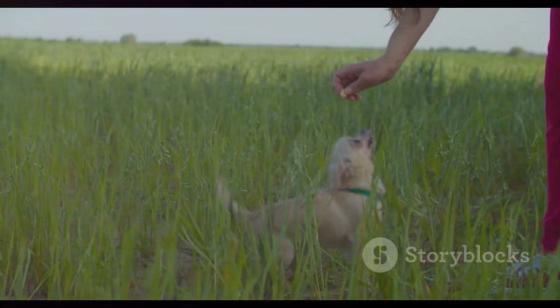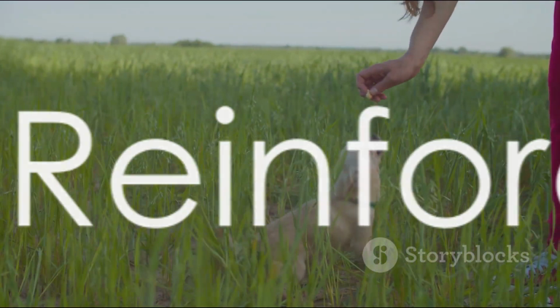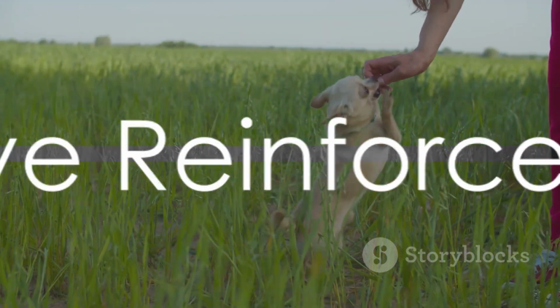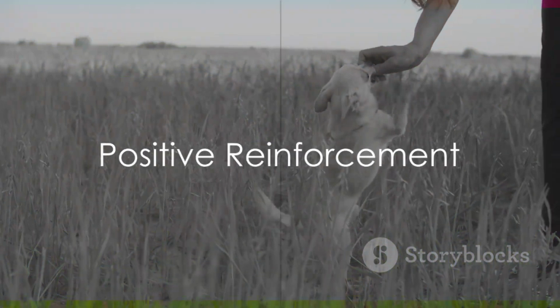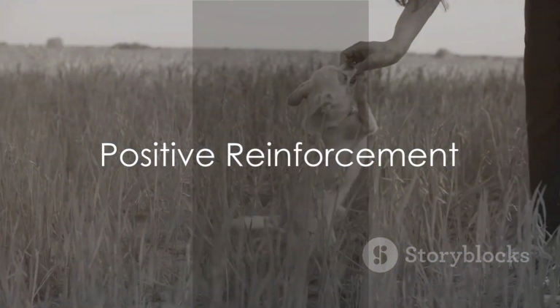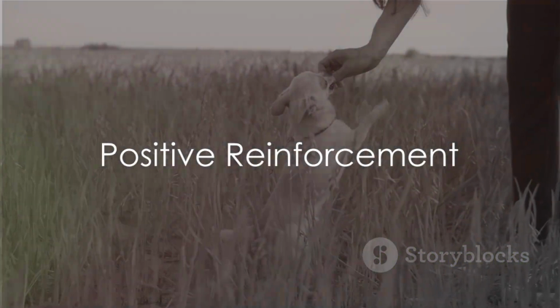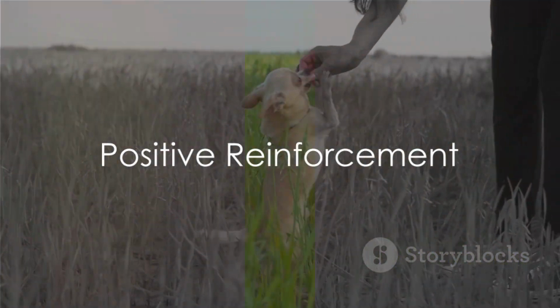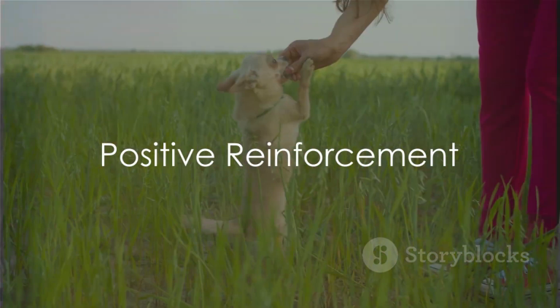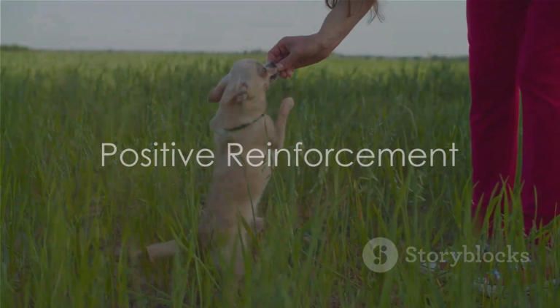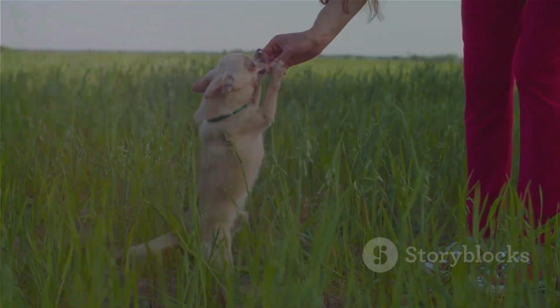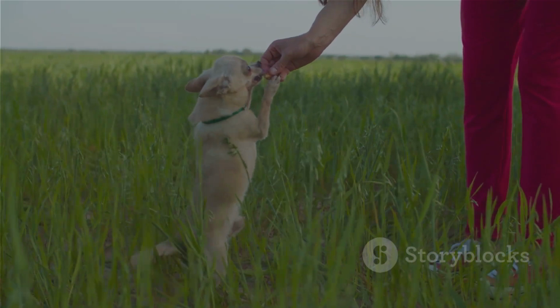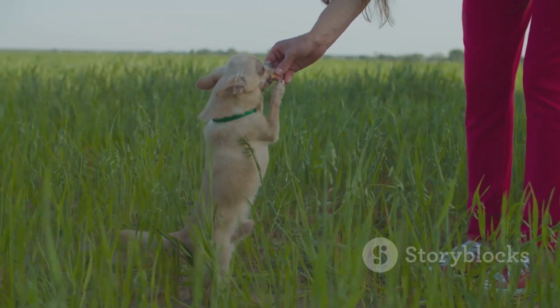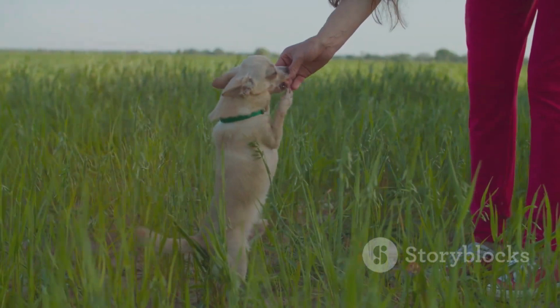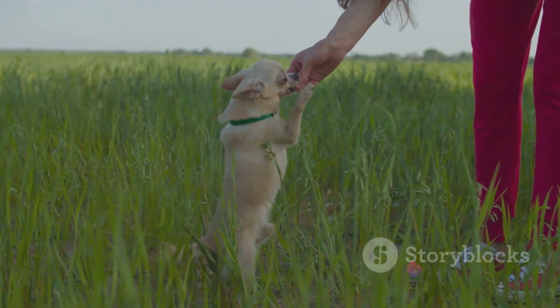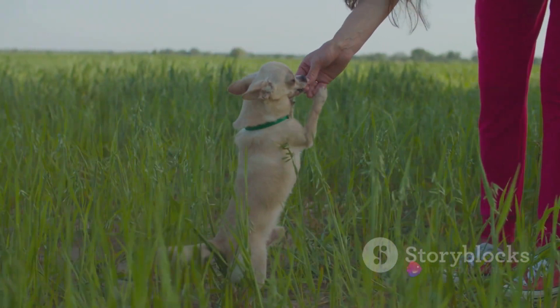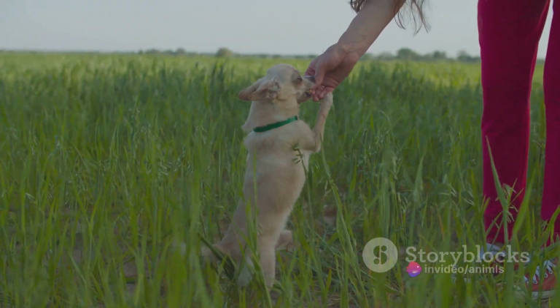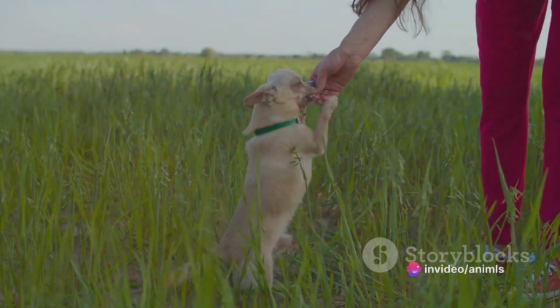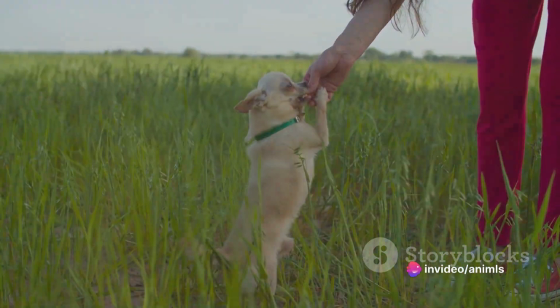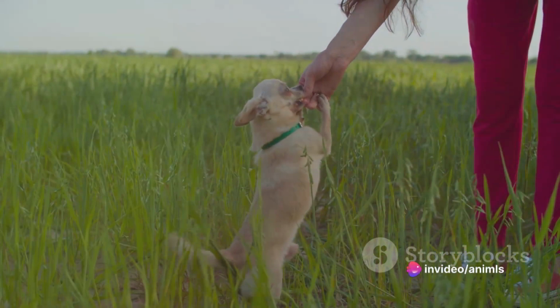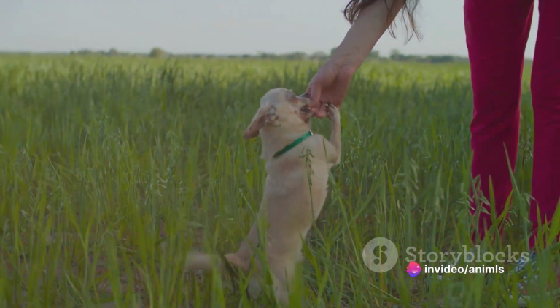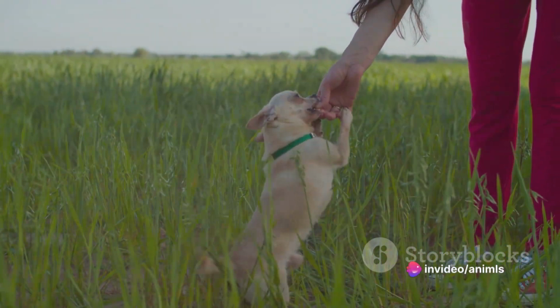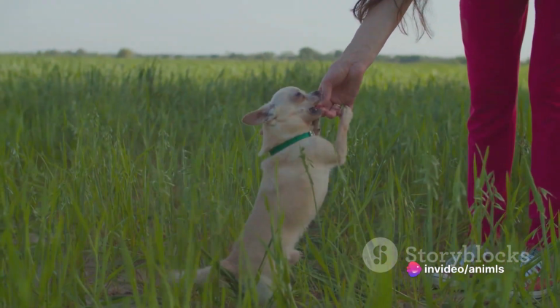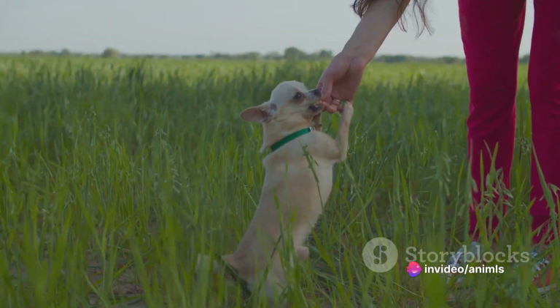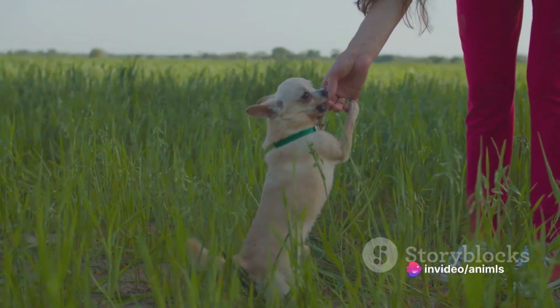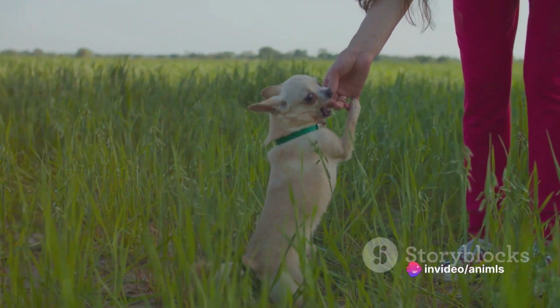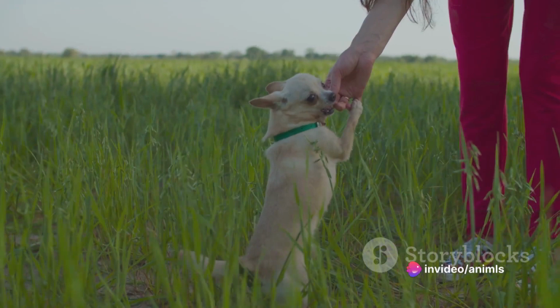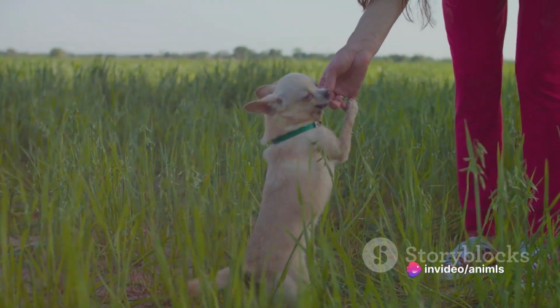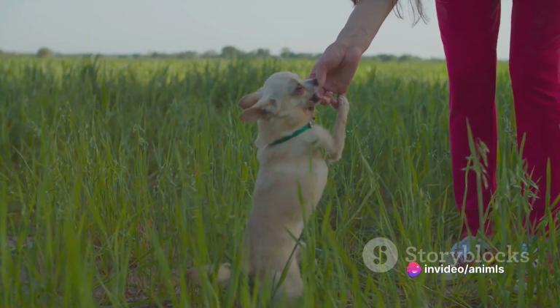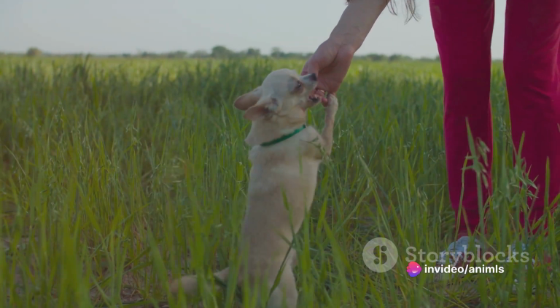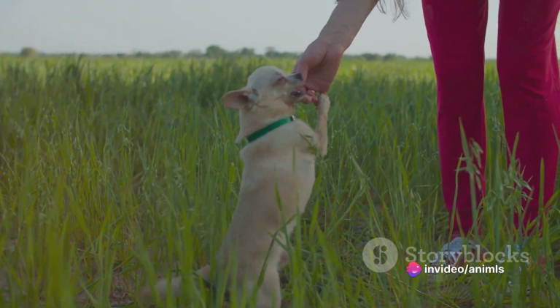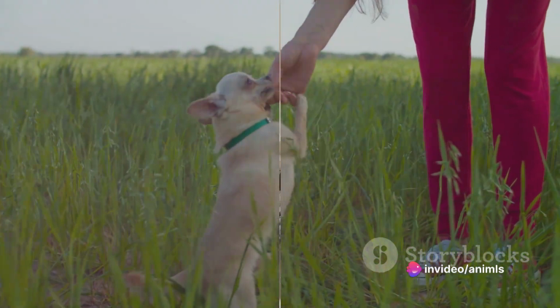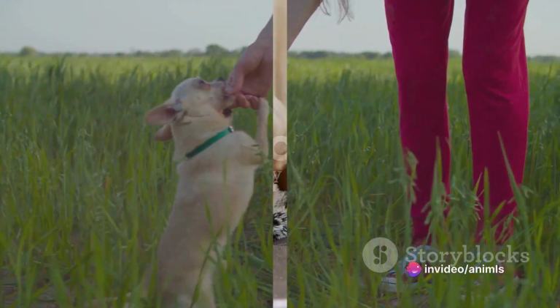Remember, positive reinforcement is the golden rule. When your dog chooses a chew toy over your favorite shoes, shower them with praise and treats. This positive association promotes the behavior we want.